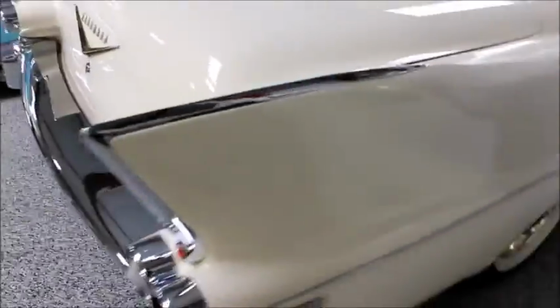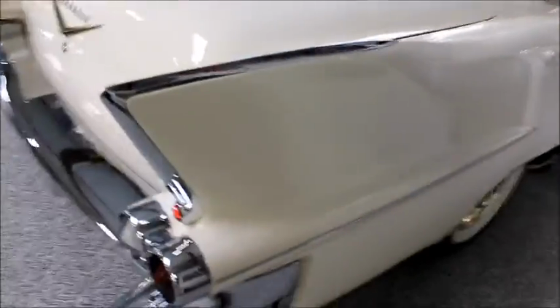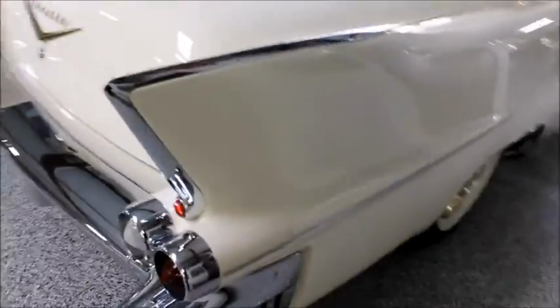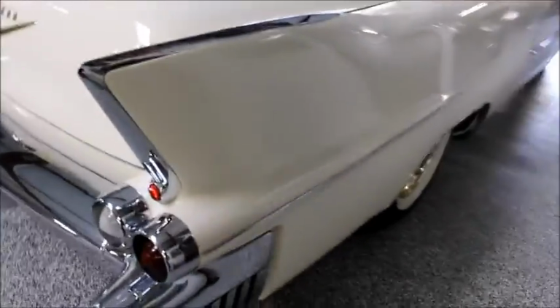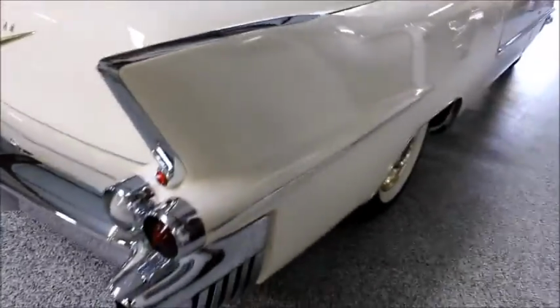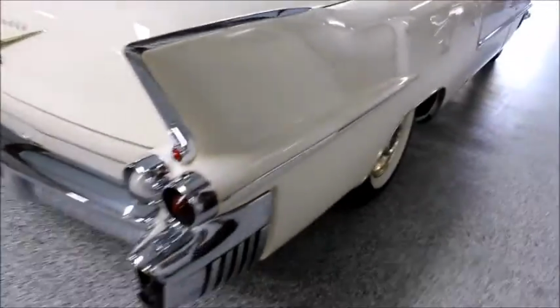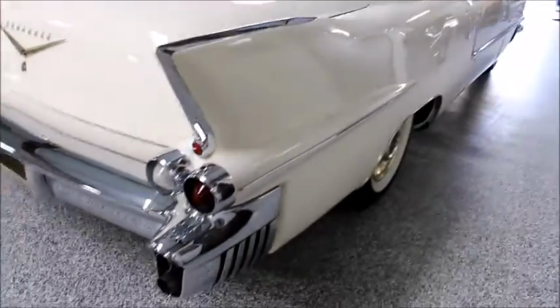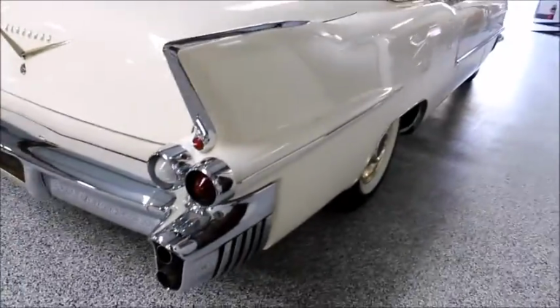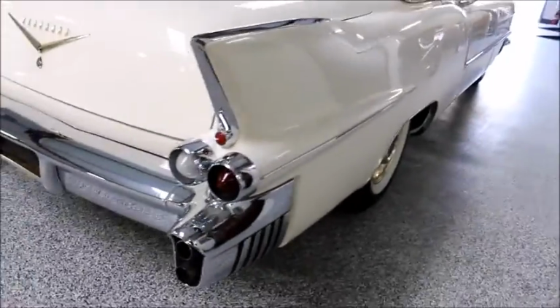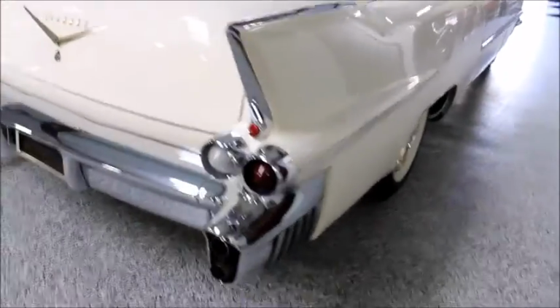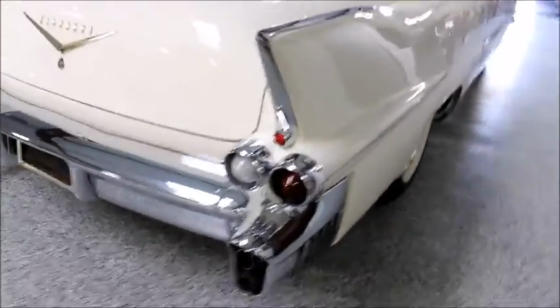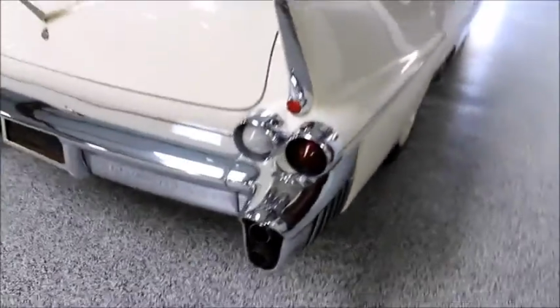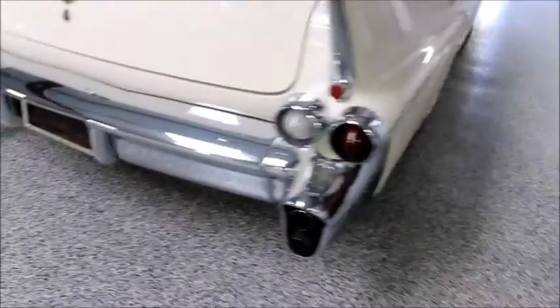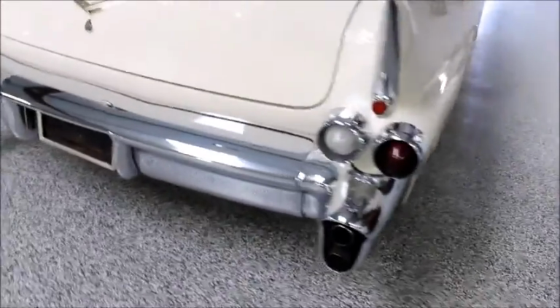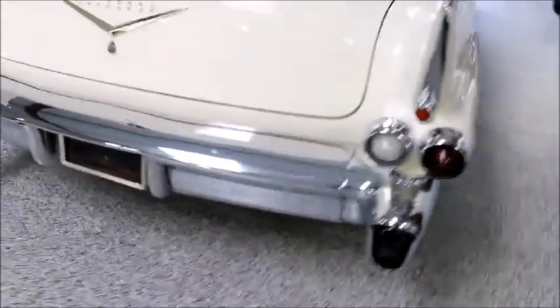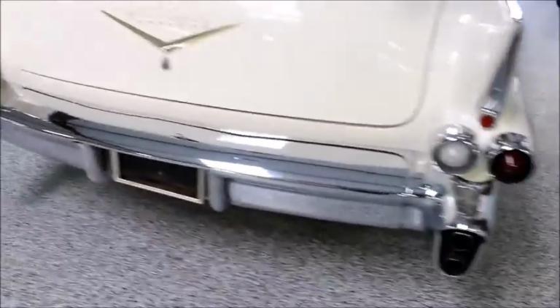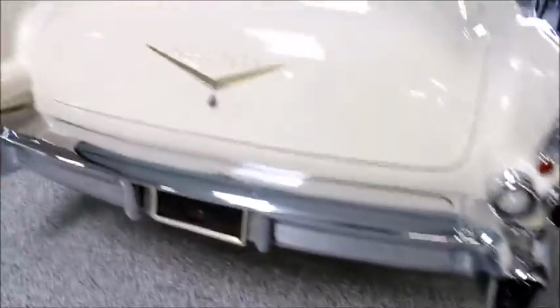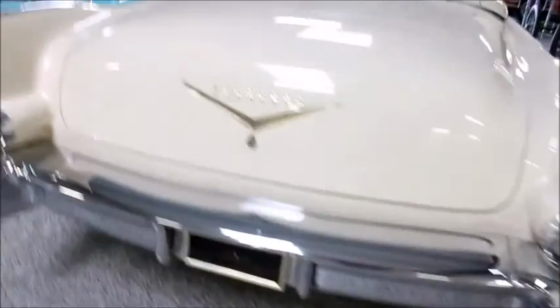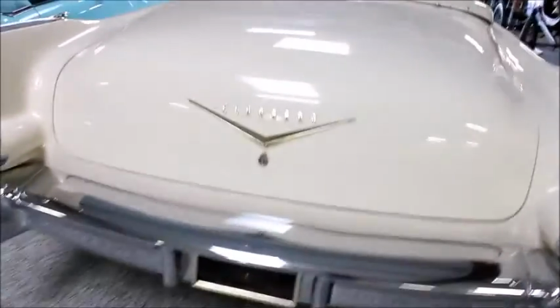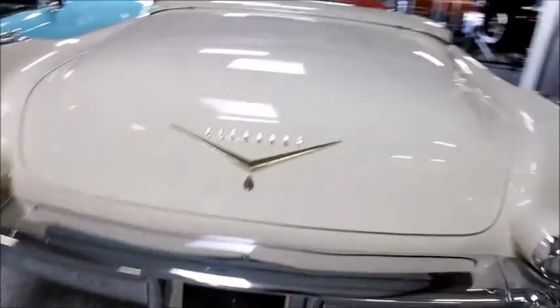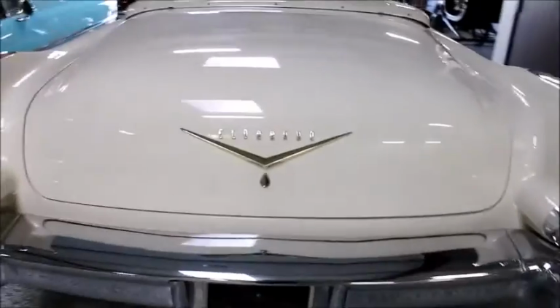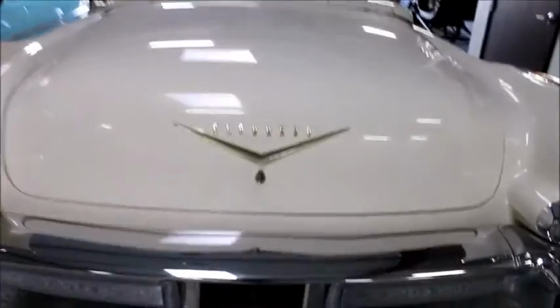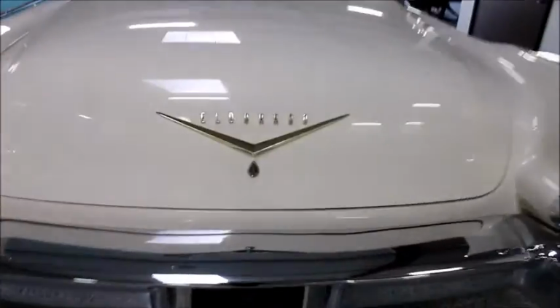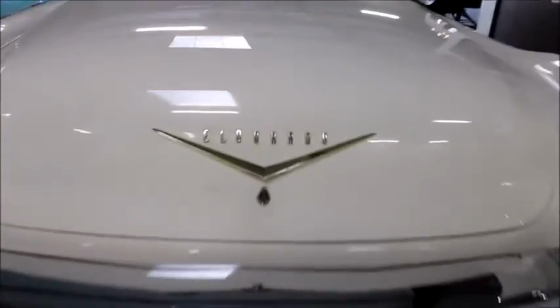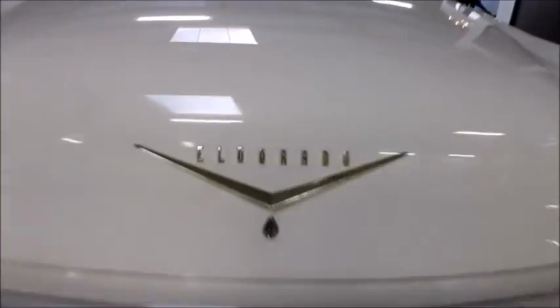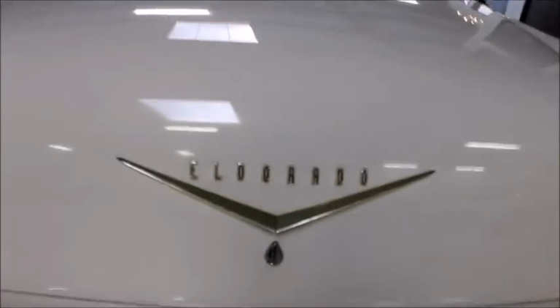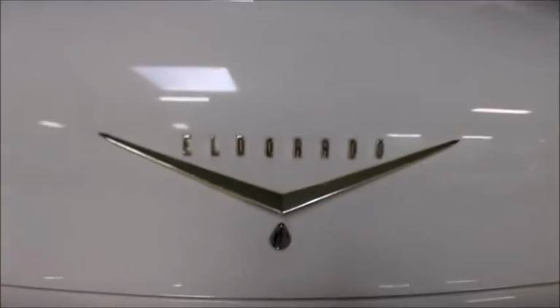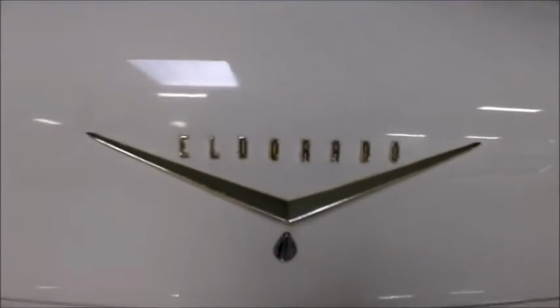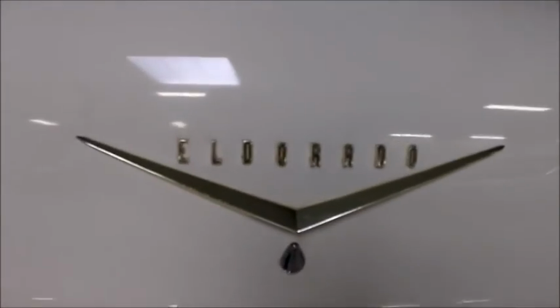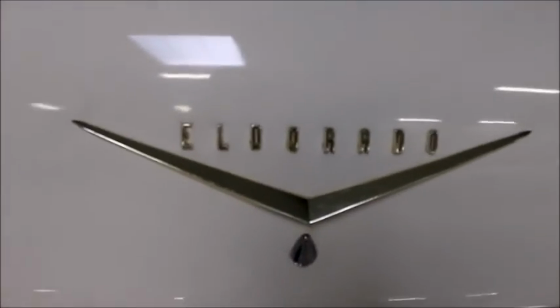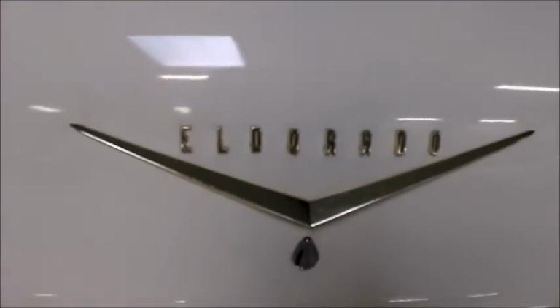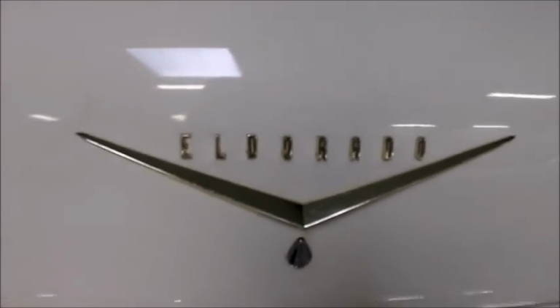Special Eldorado-only quarter panels and tail lights. Eldorado.